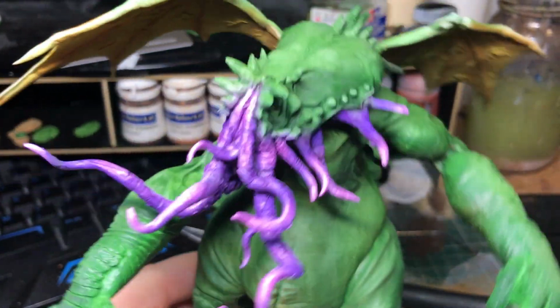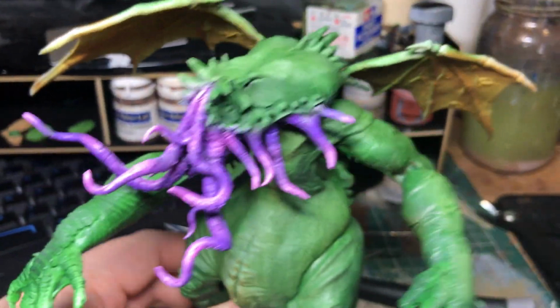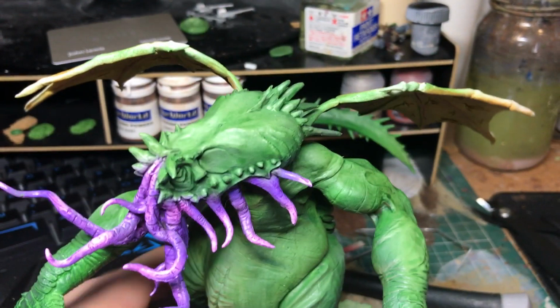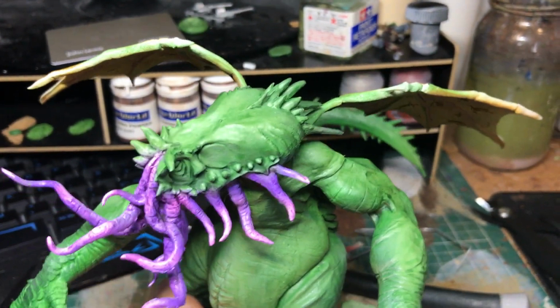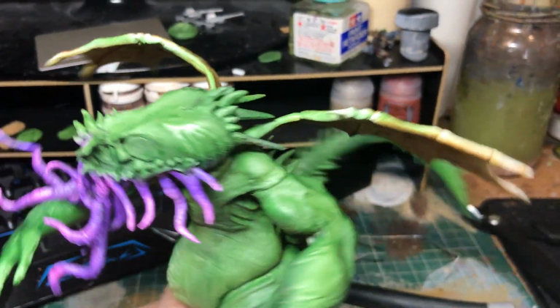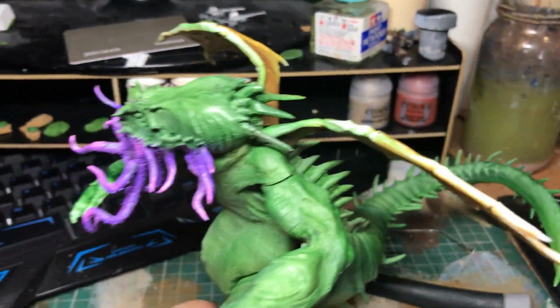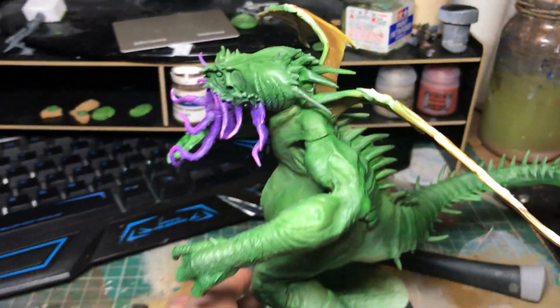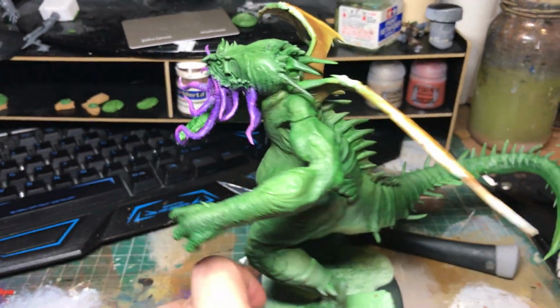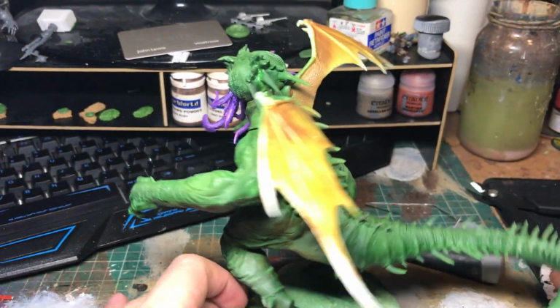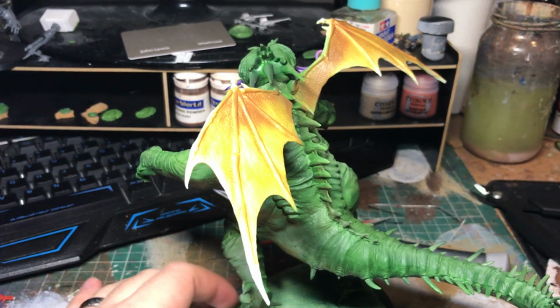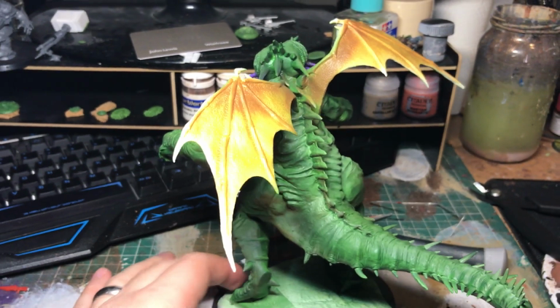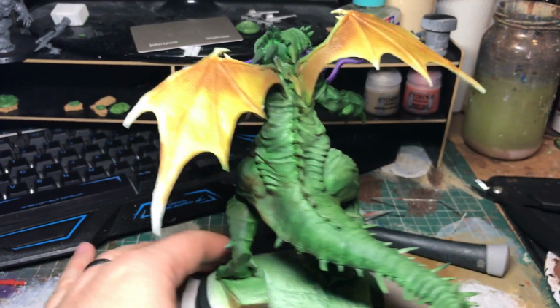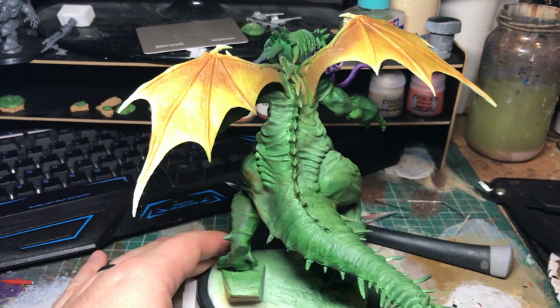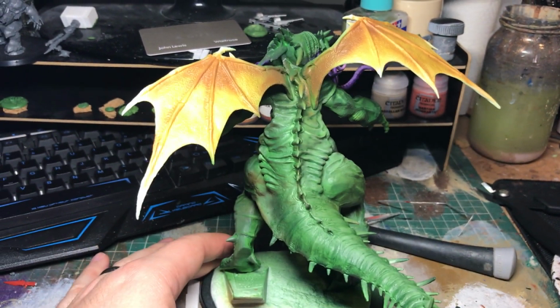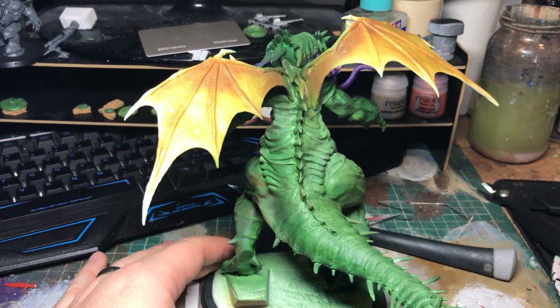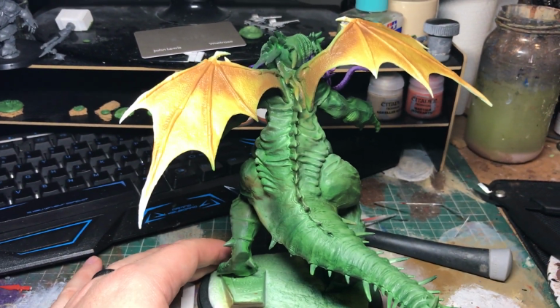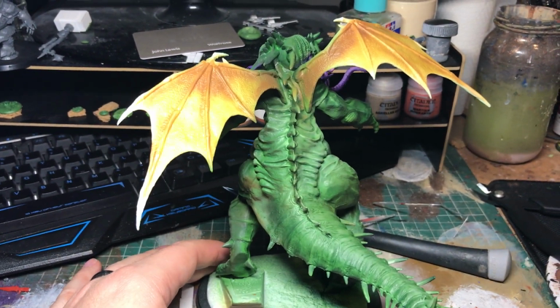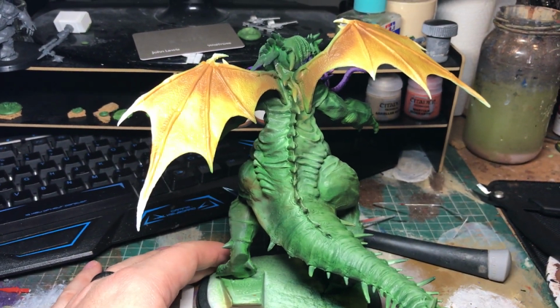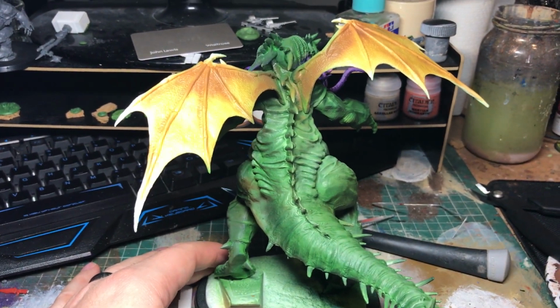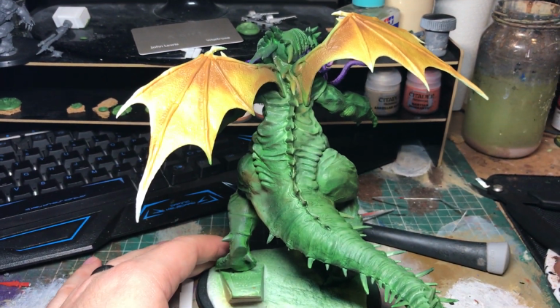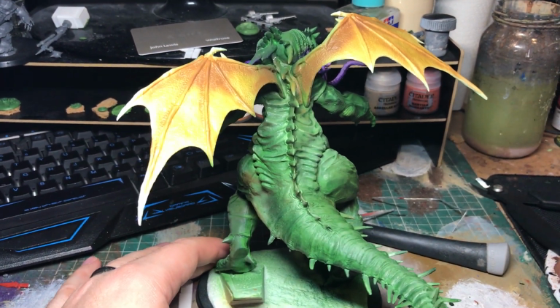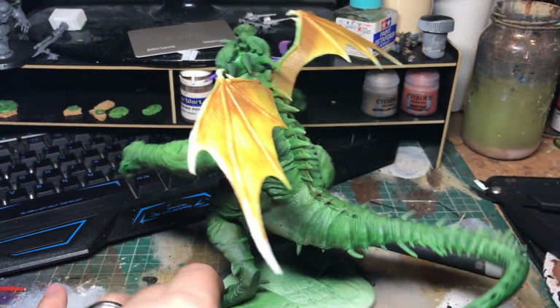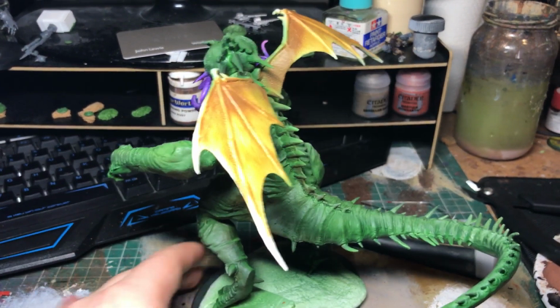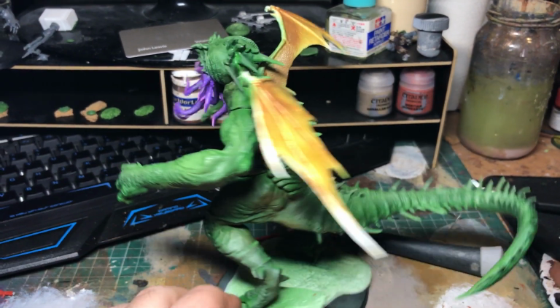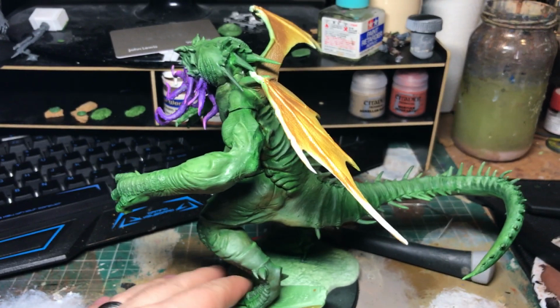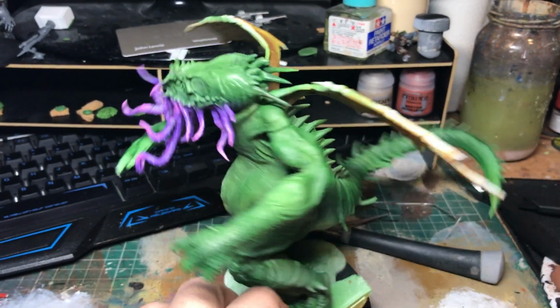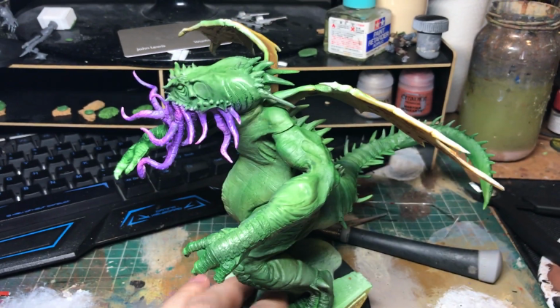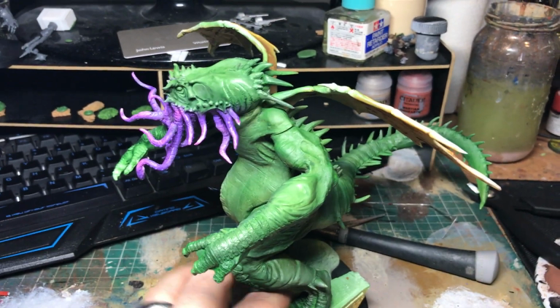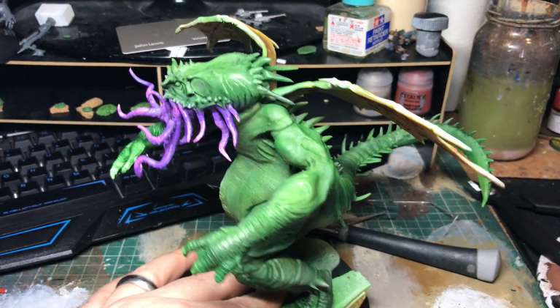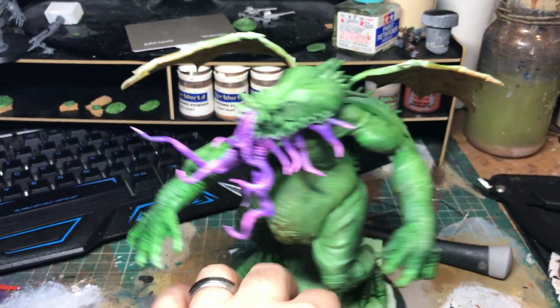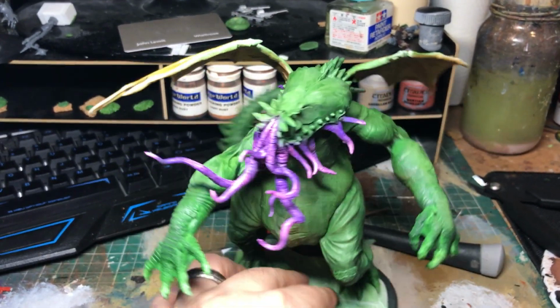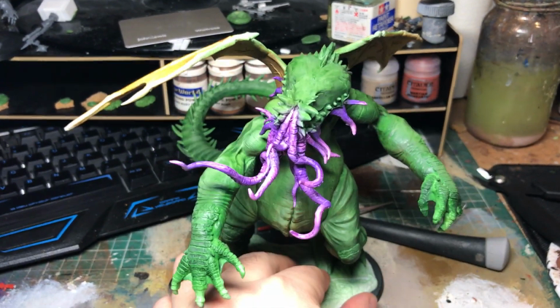That's Cthulhu so far — that's a bit of a better shot that gives you an idea of what the skin is looking like. Hopefully I'll finish him over the next couple of days.